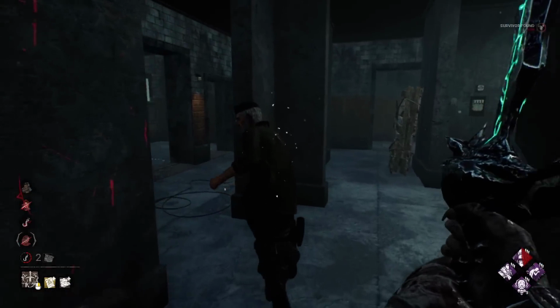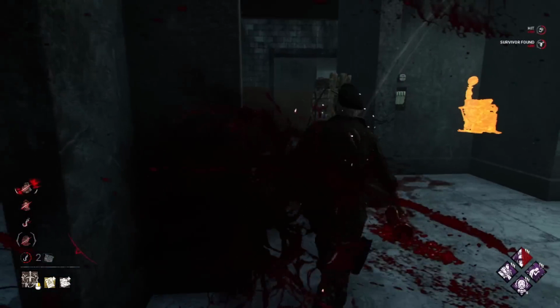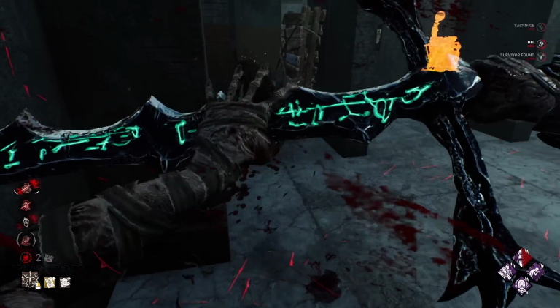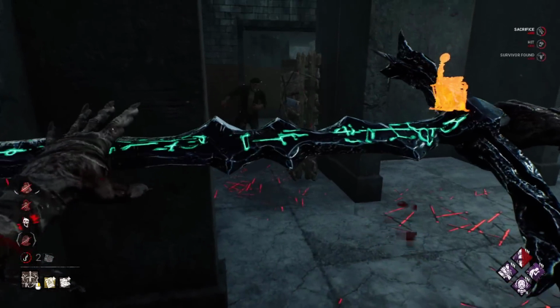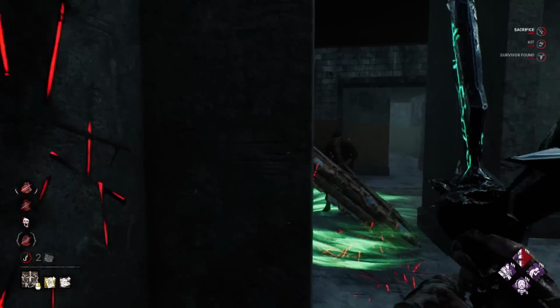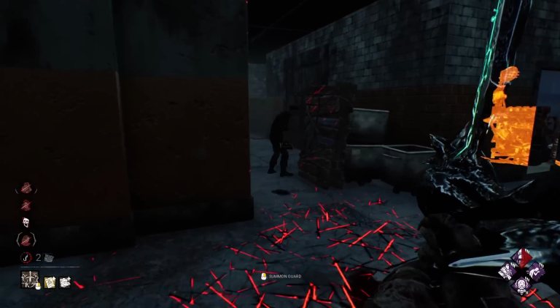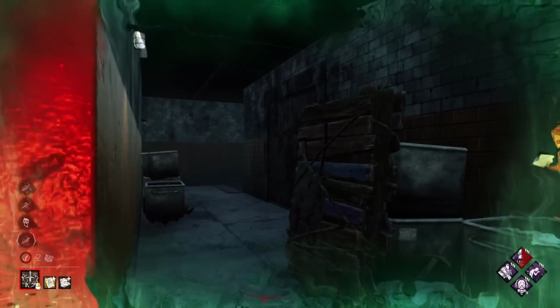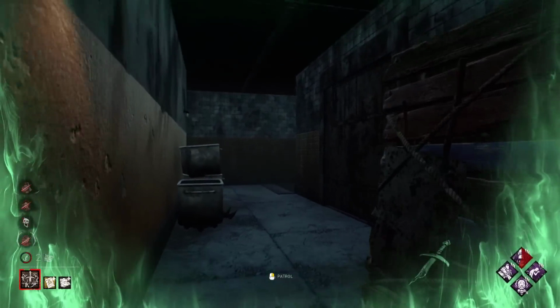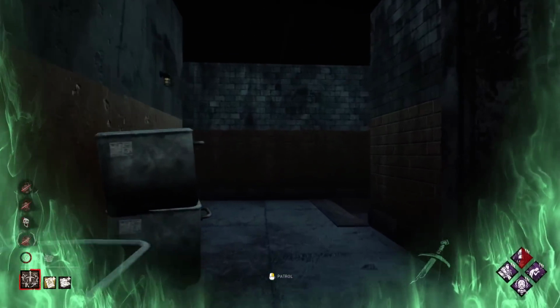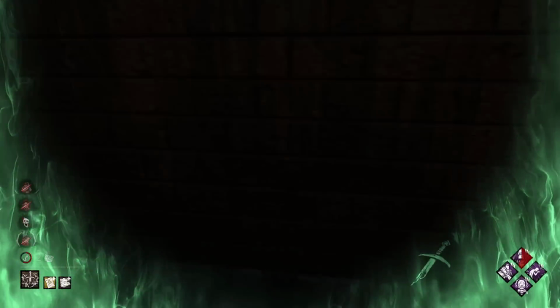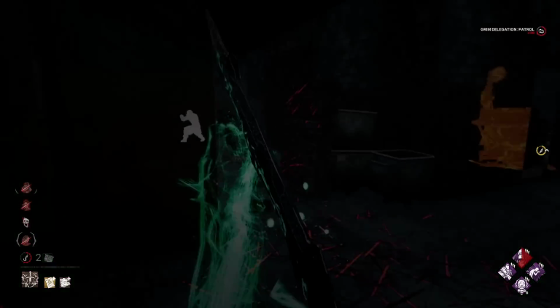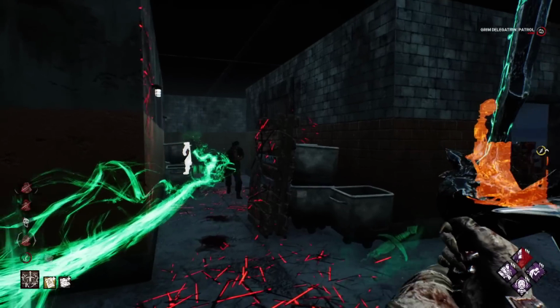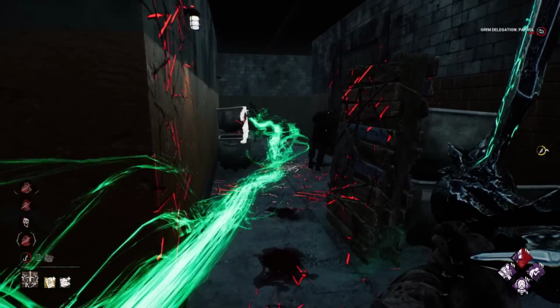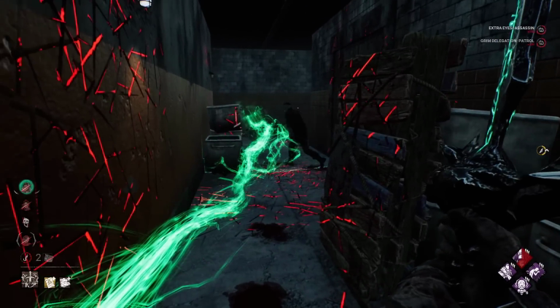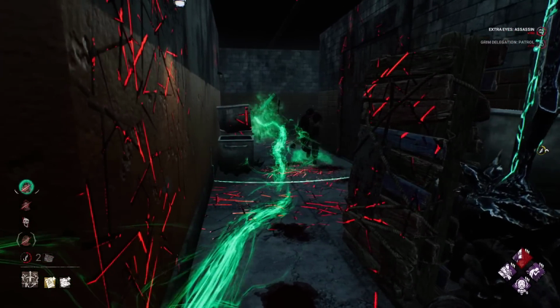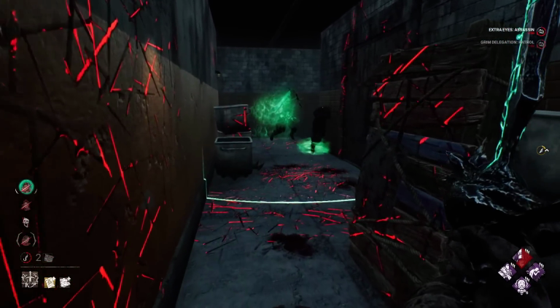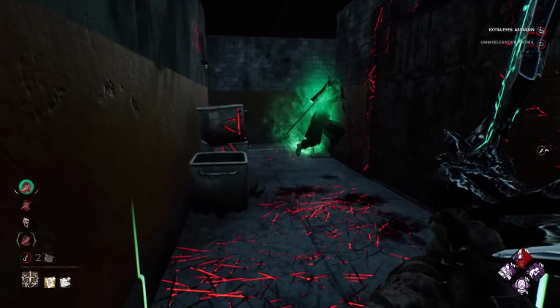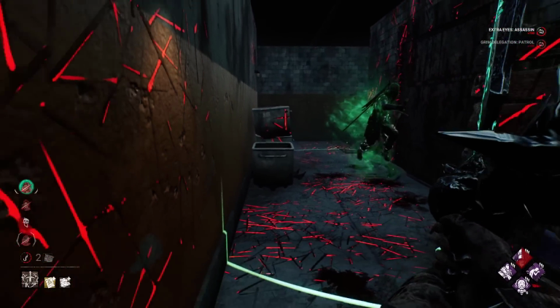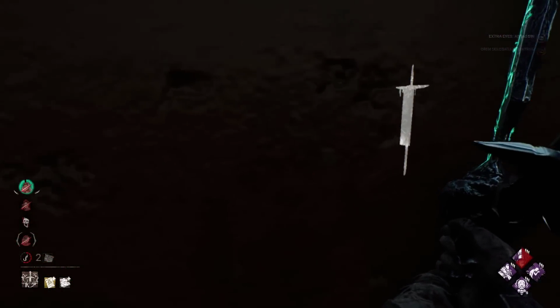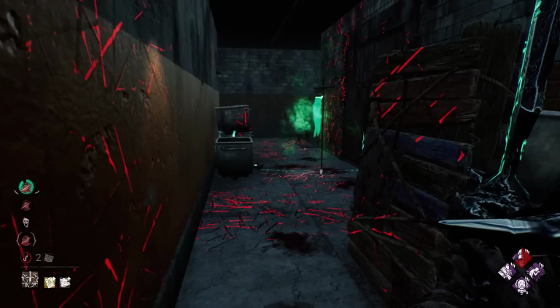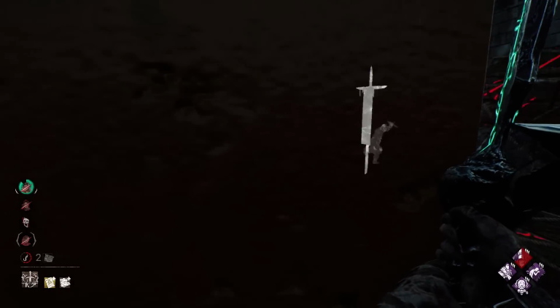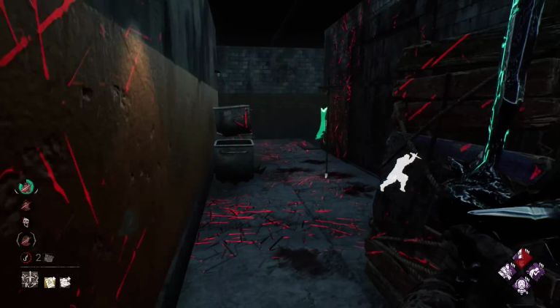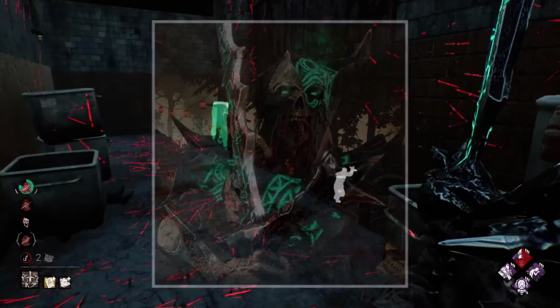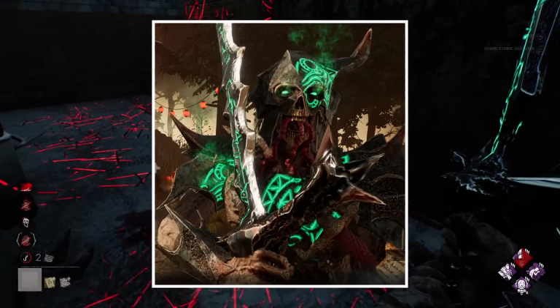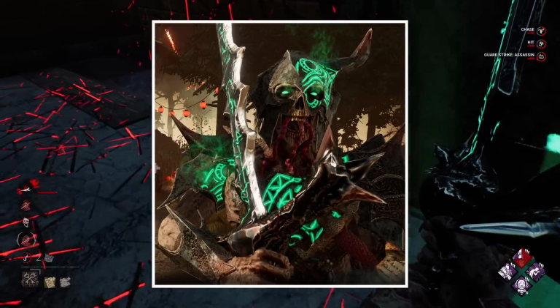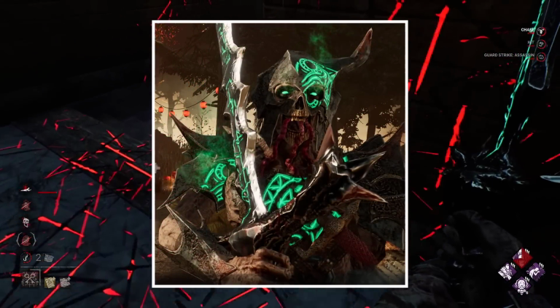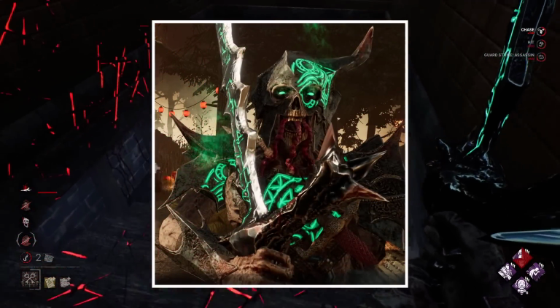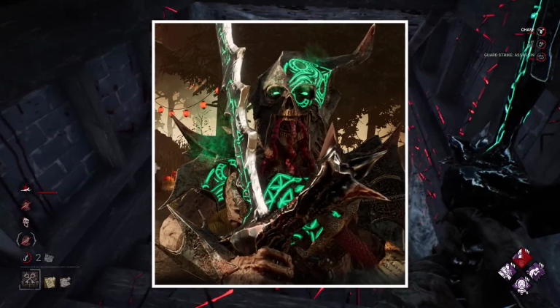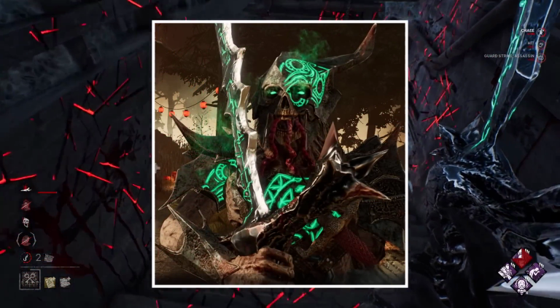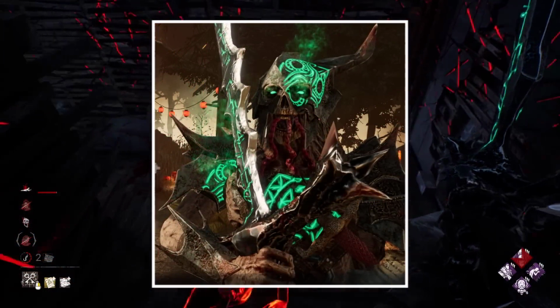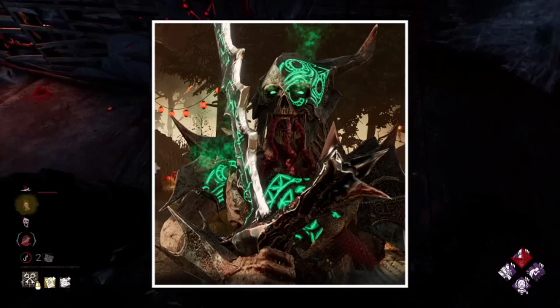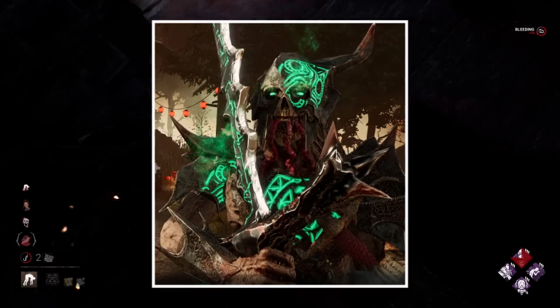My fix for this cosmetic is to give the Knight a different voice, or maybe even completely scratch his voice and add magic sounds to him instead. He has basically no mouth, so laughing or screaming make little sense.